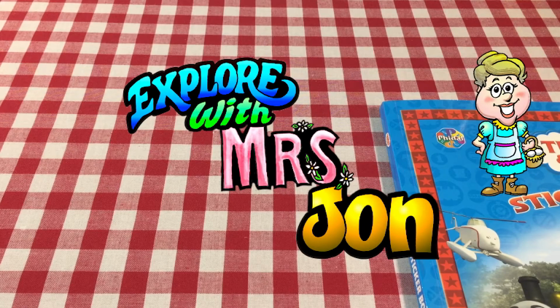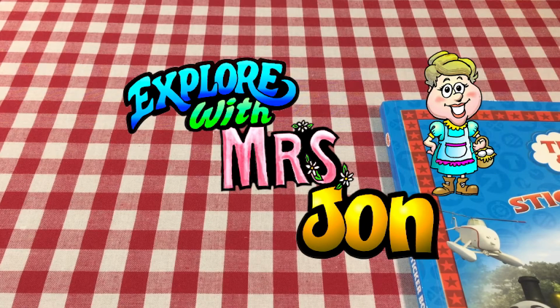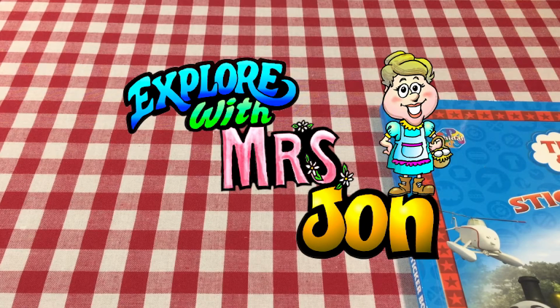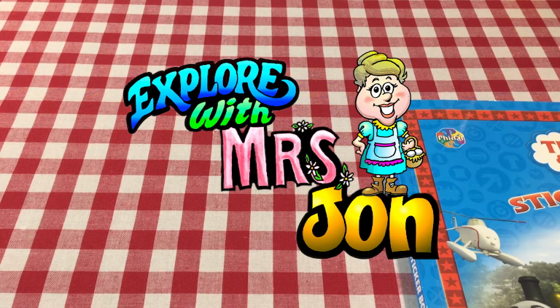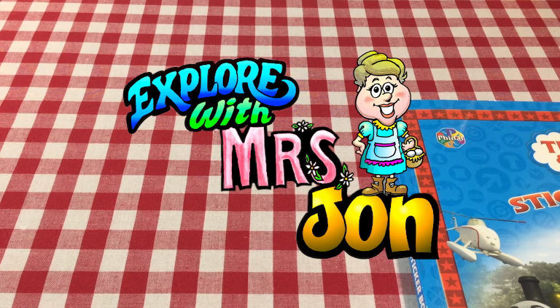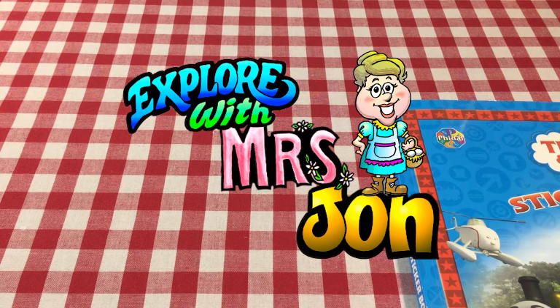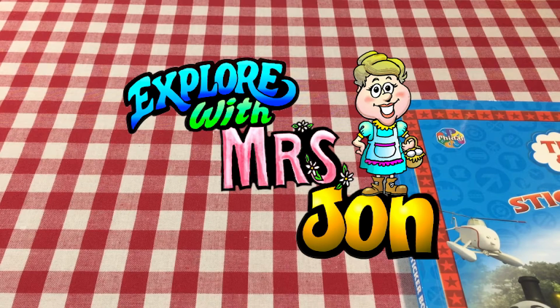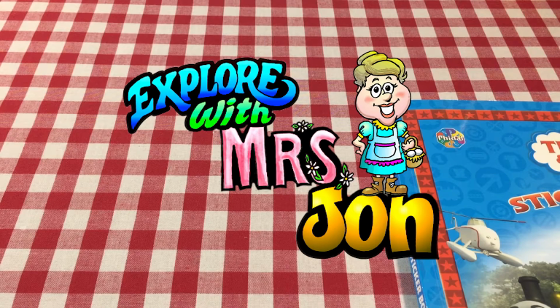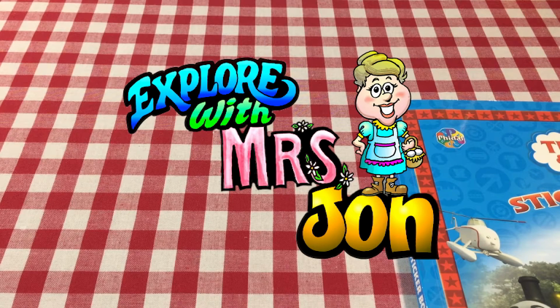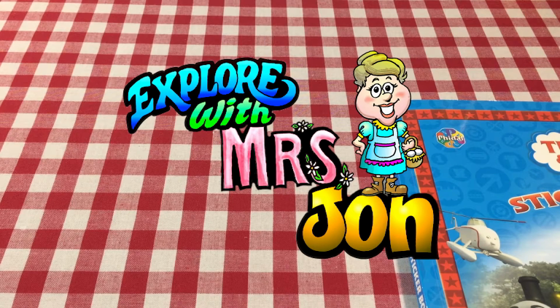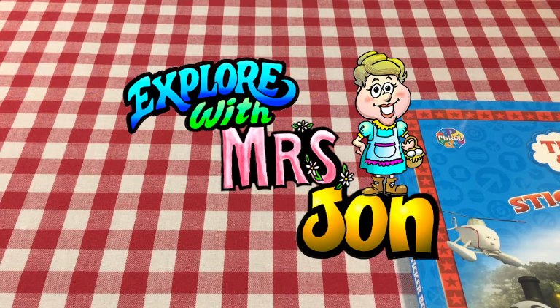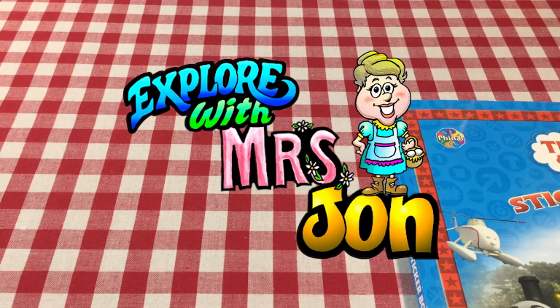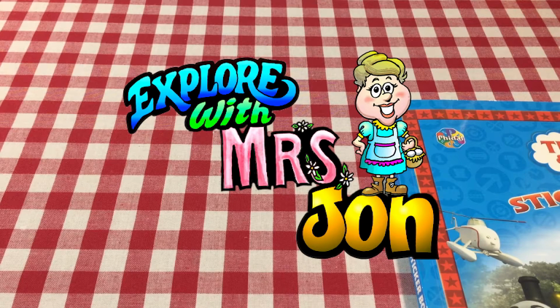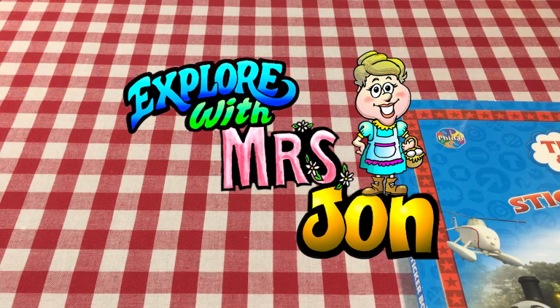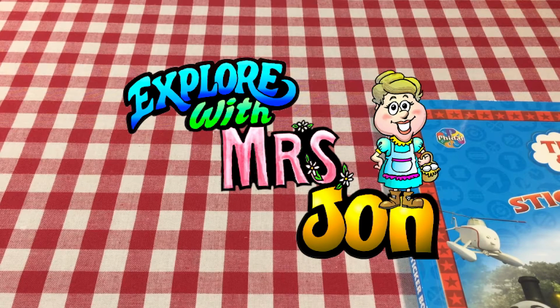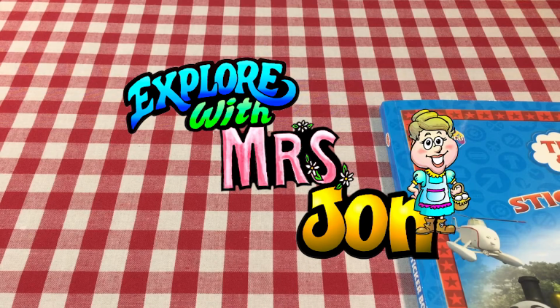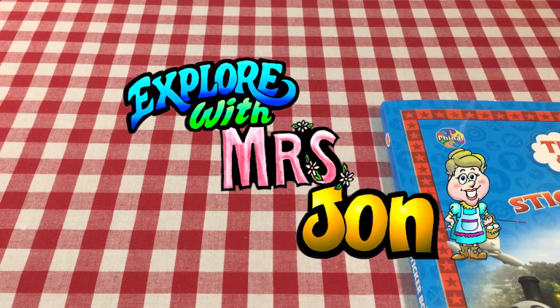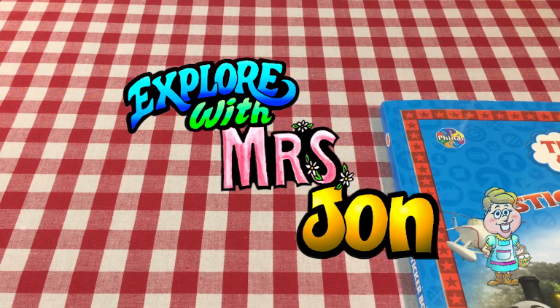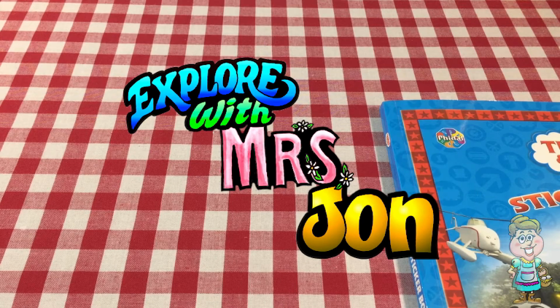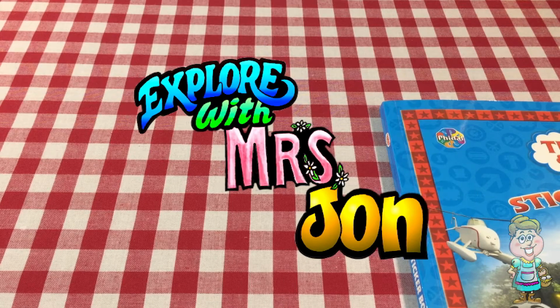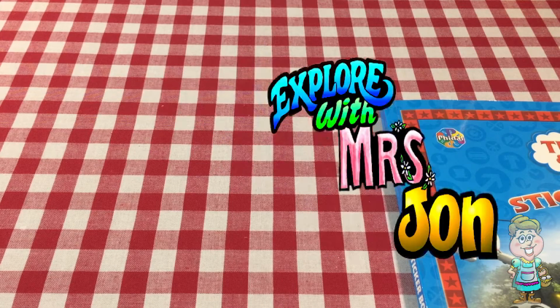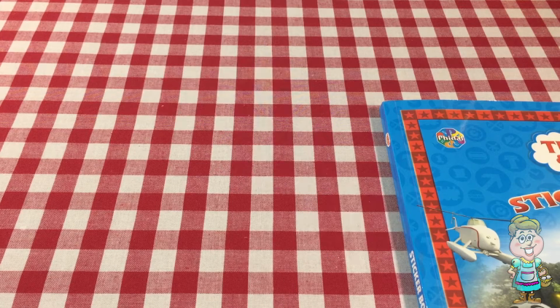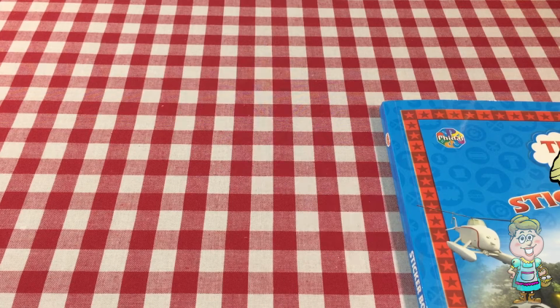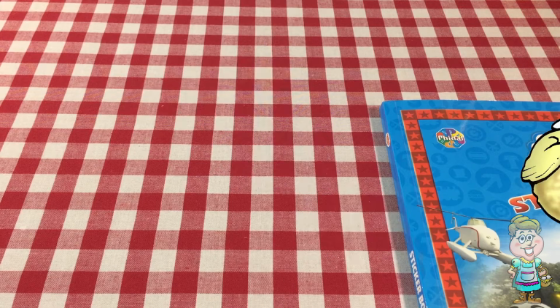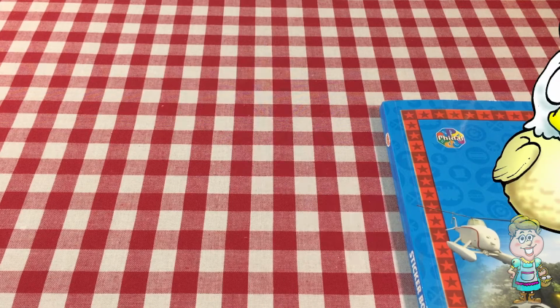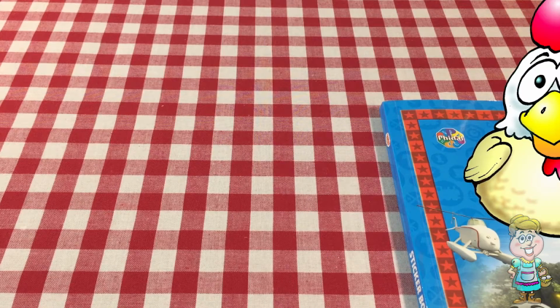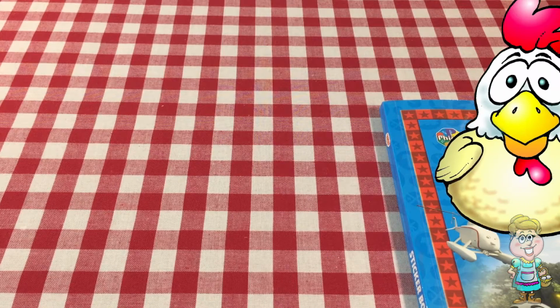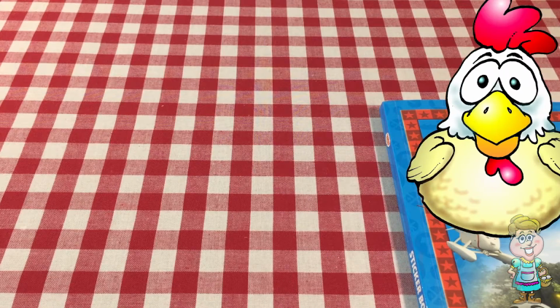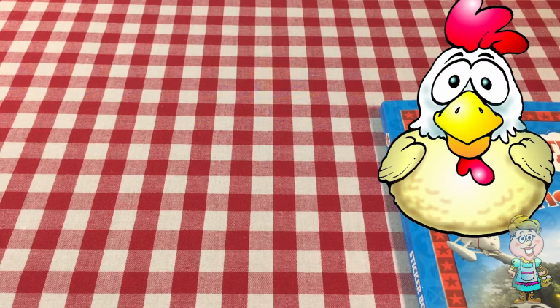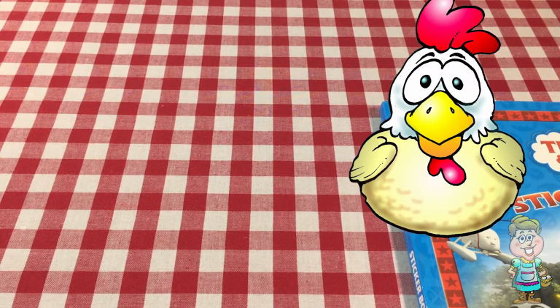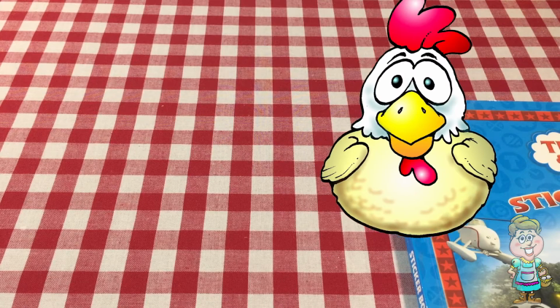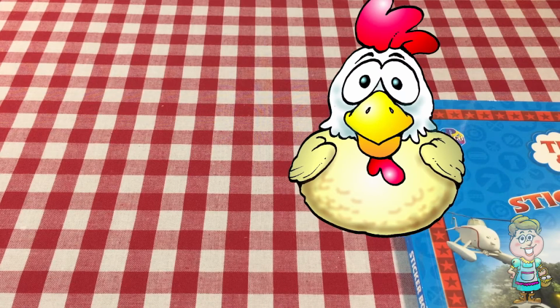Welcome, explorers. I'm Mrs. John. Hello, Pocky. Do you have an egg for me today?